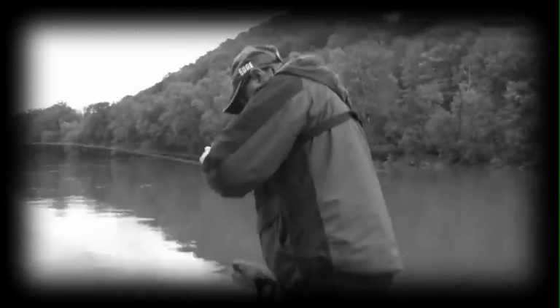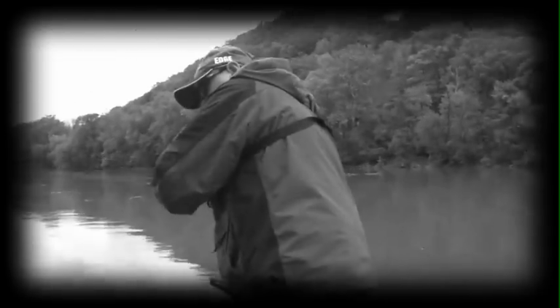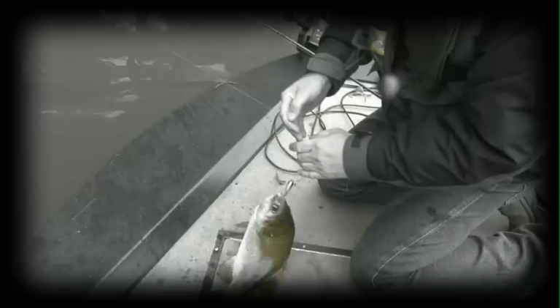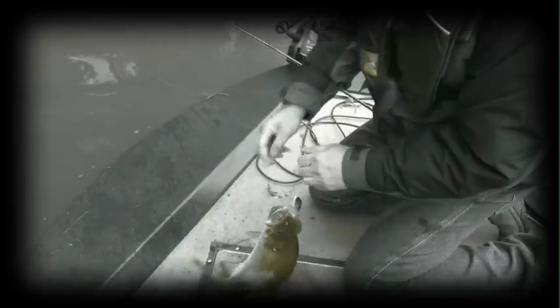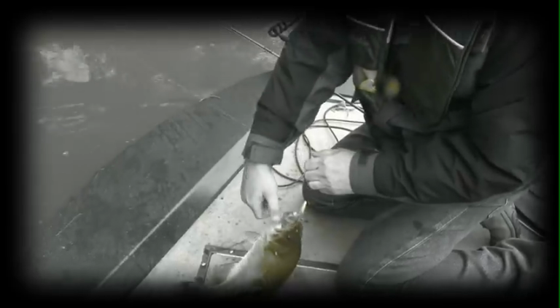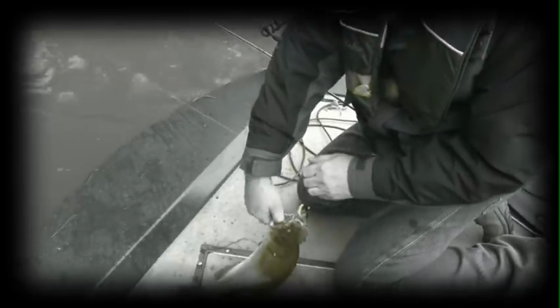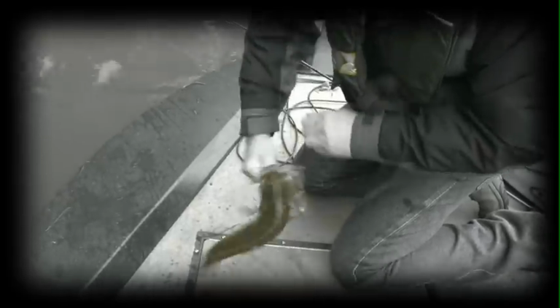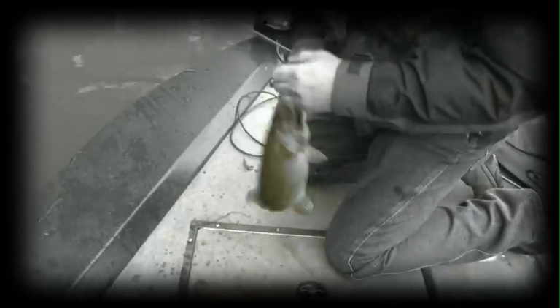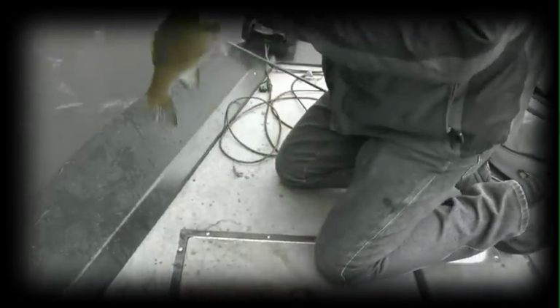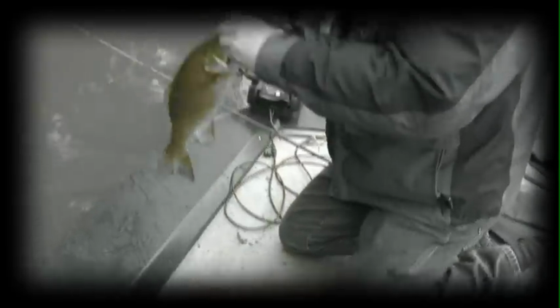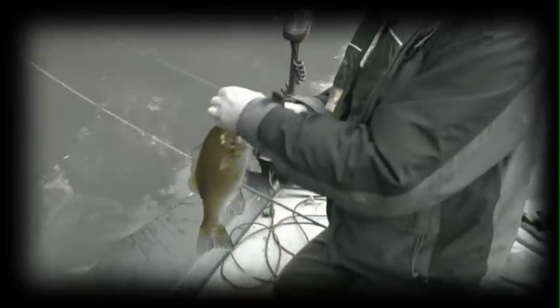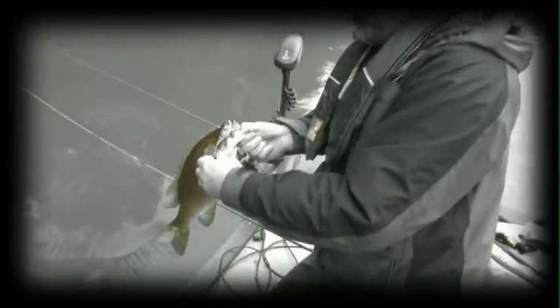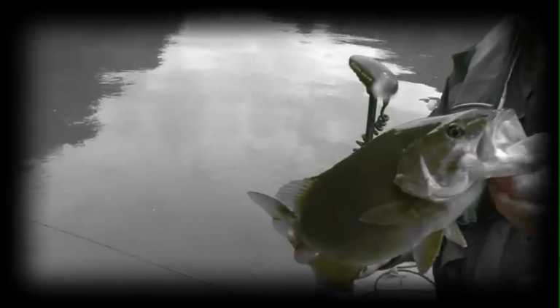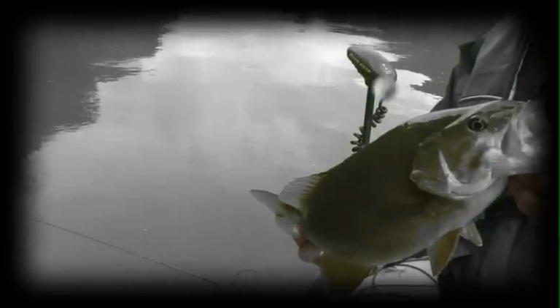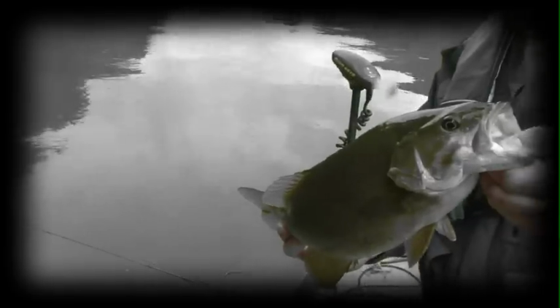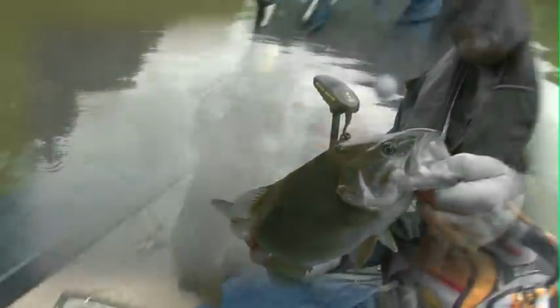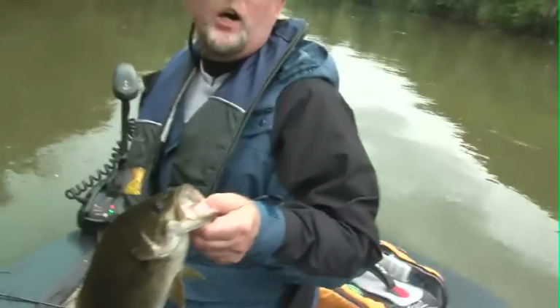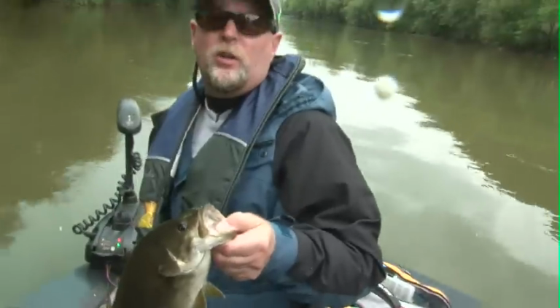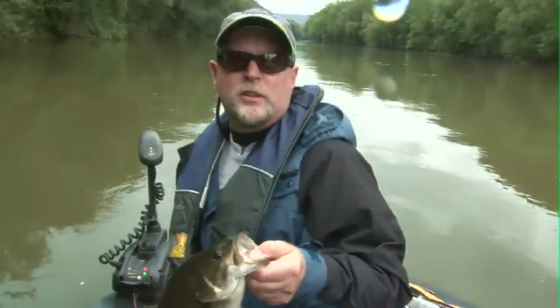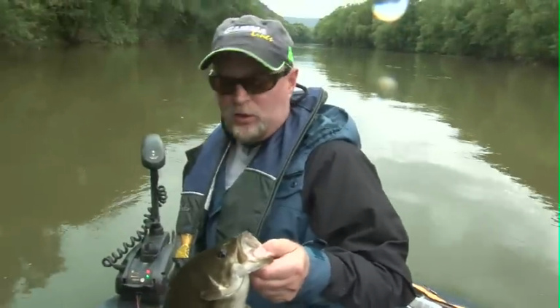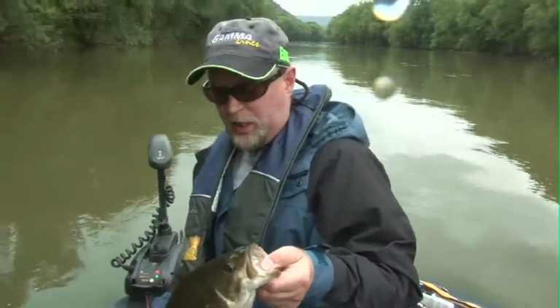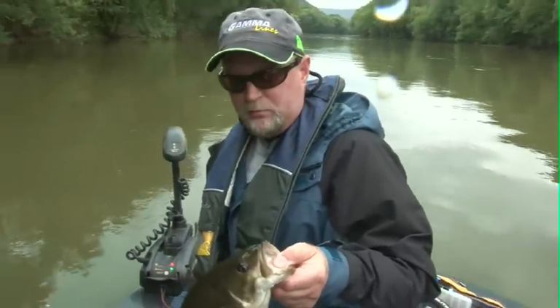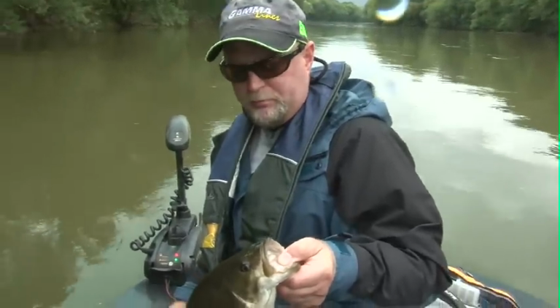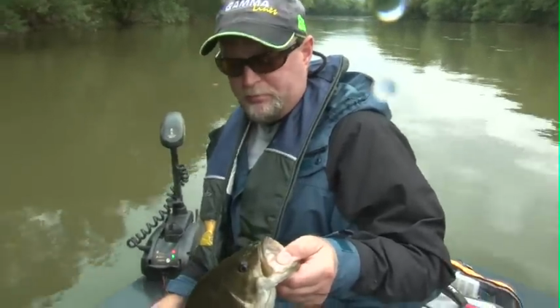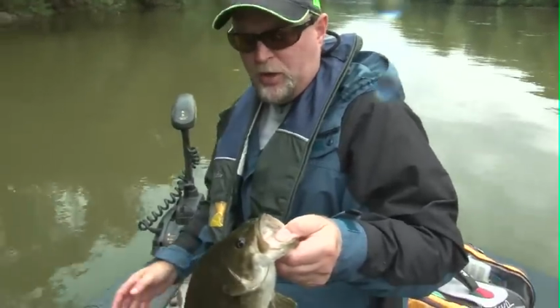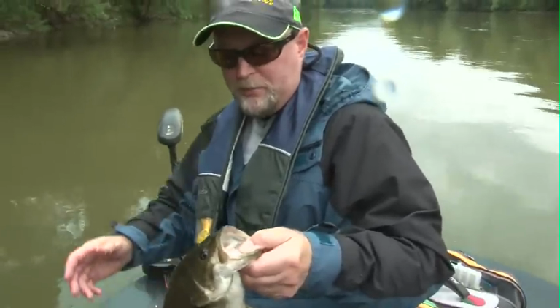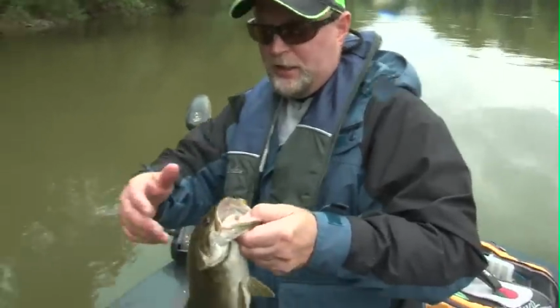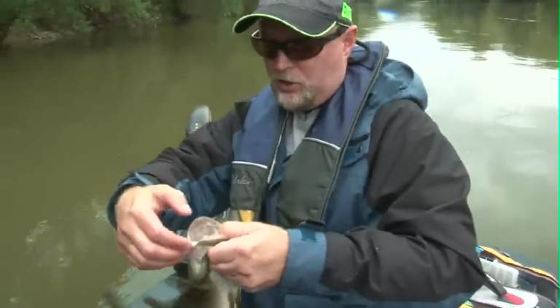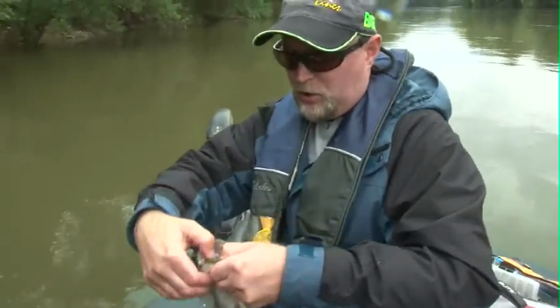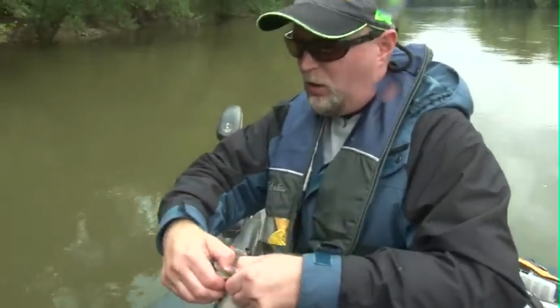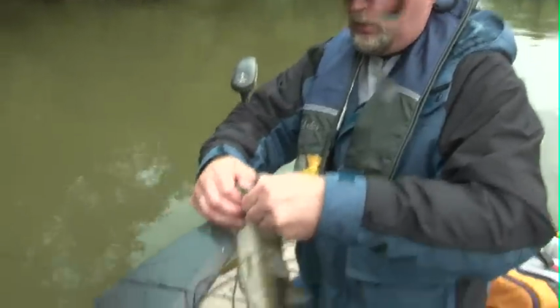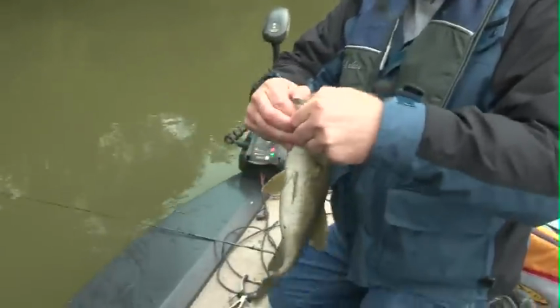It's not bad at all. It's nice to come out here when the whole state's blown up because of all the high water. We had to come as far west as we could — blown up. And we still got some dark water, but we're catching fish.